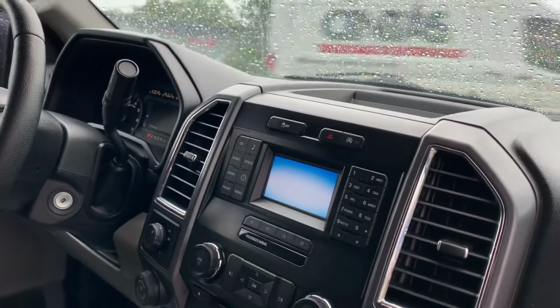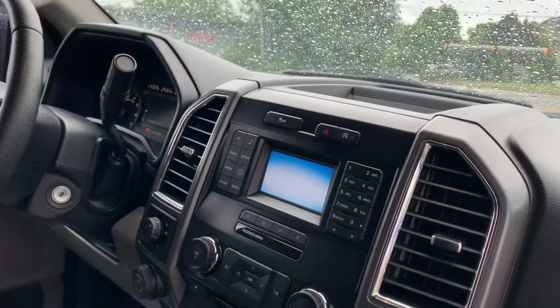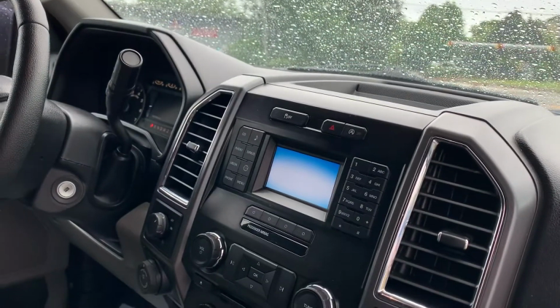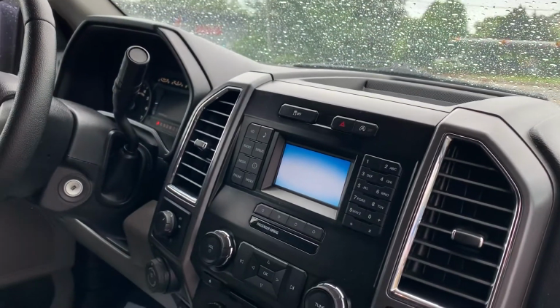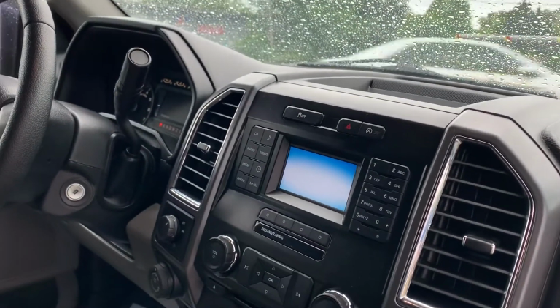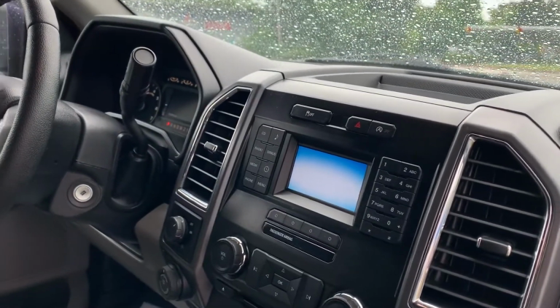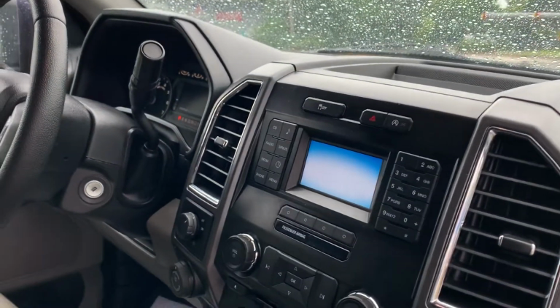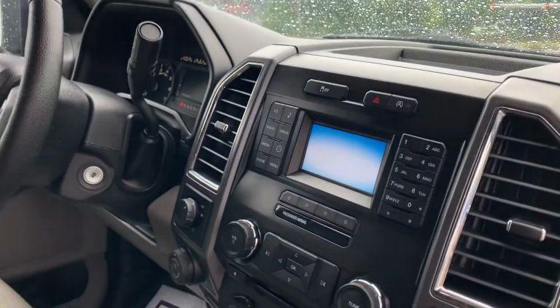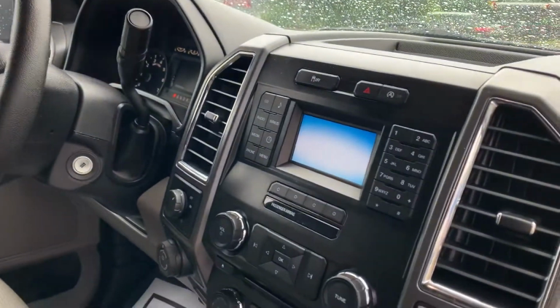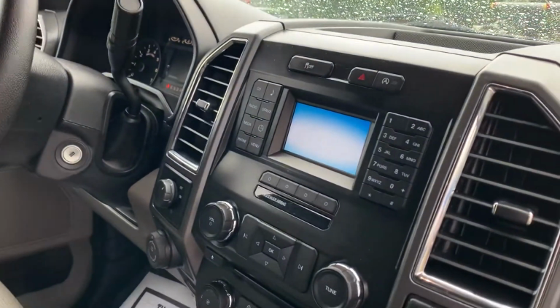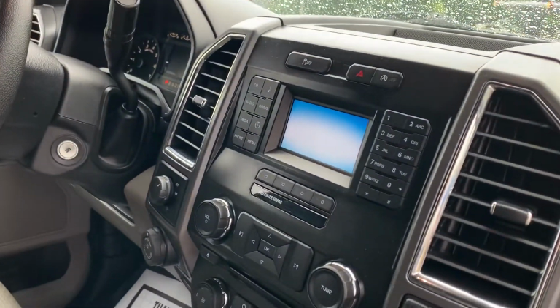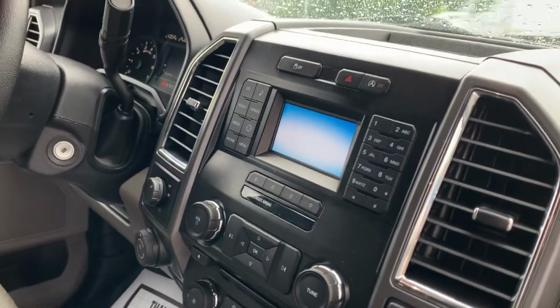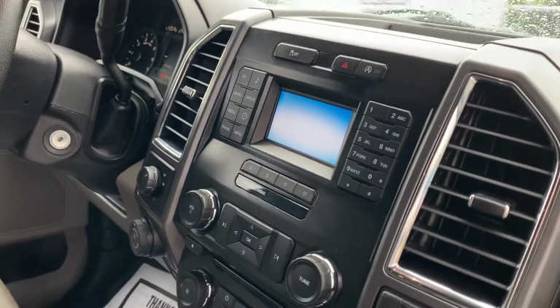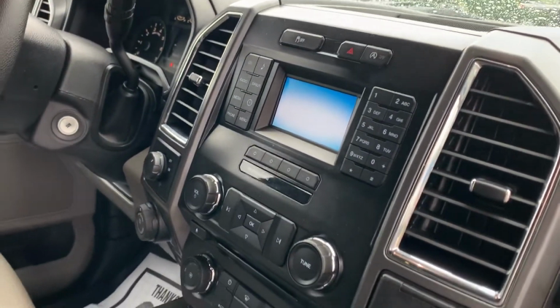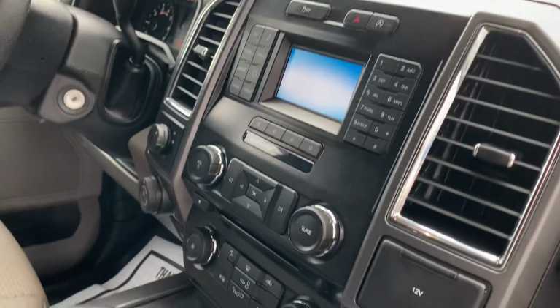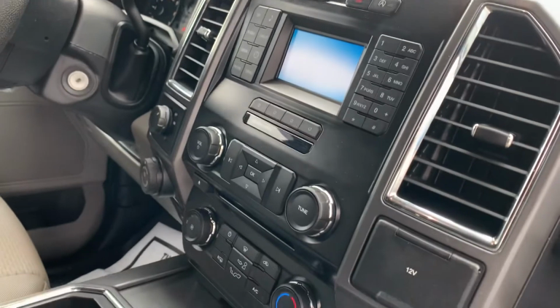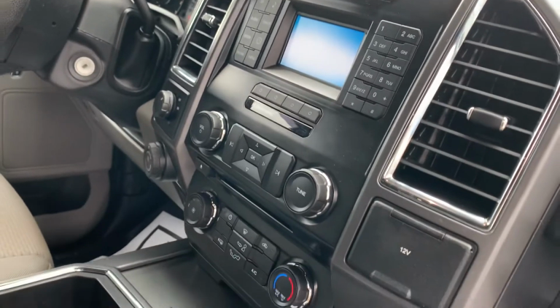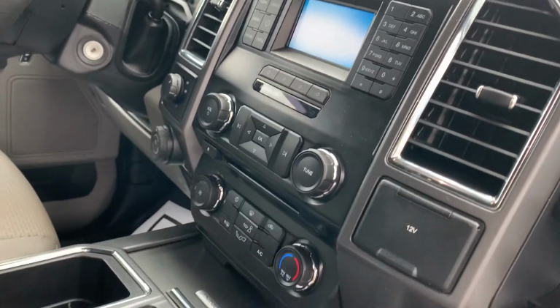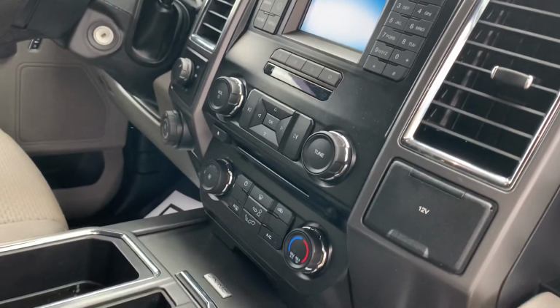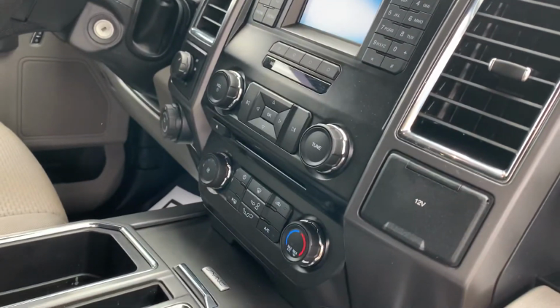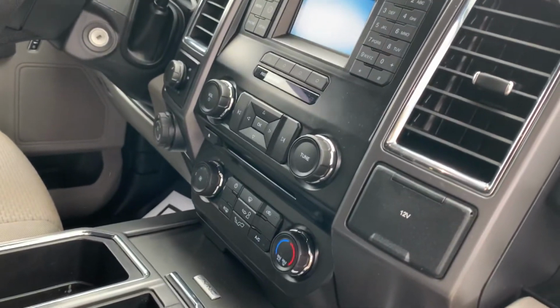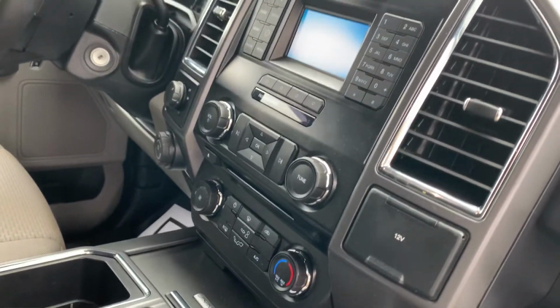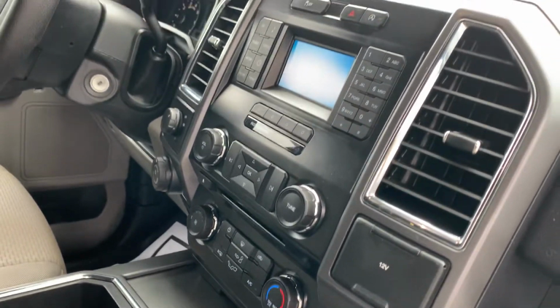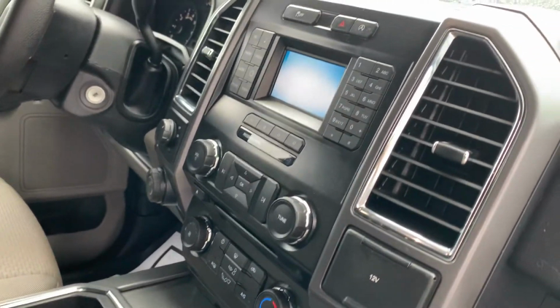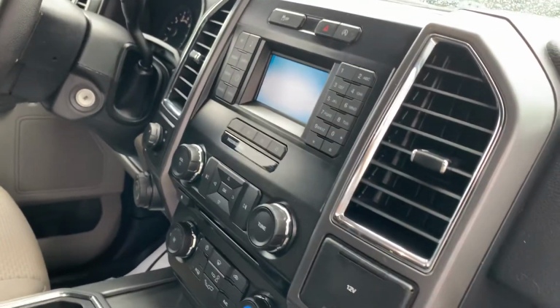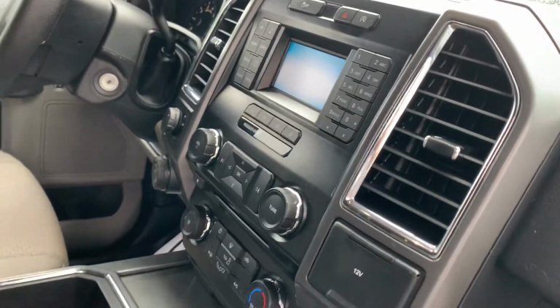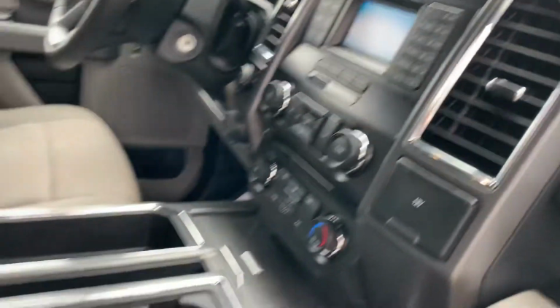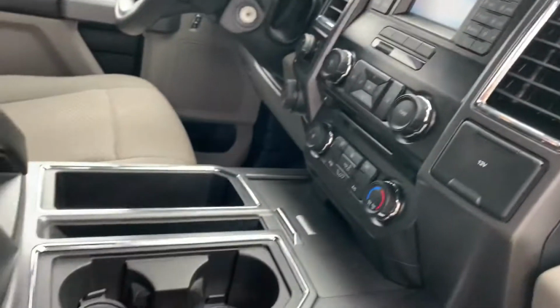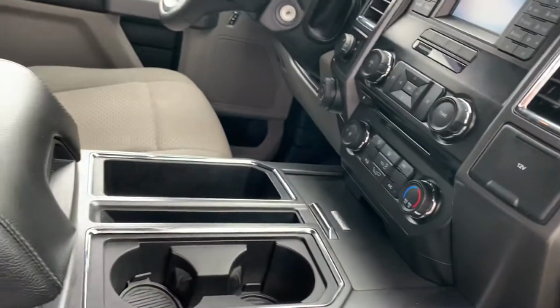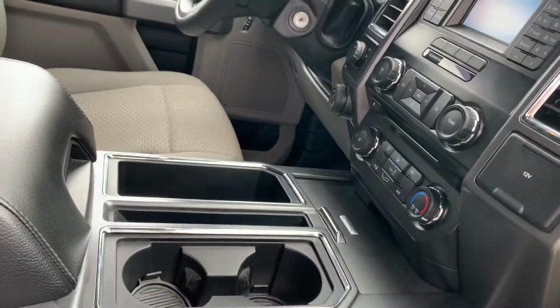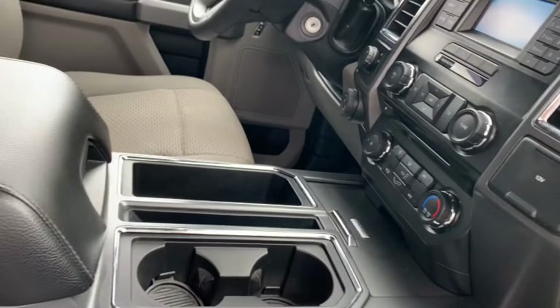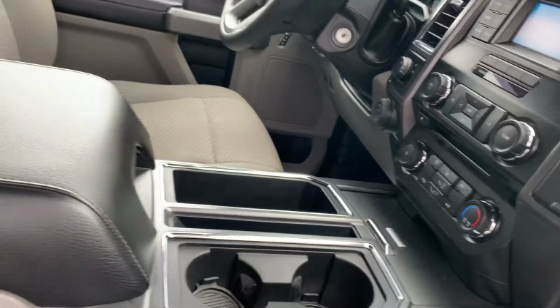It's not a touch screen display, but you have a backup camera on your display, along with your climate control settings, radio settings, and automatic transmission.